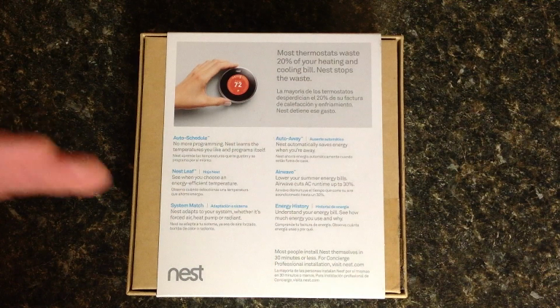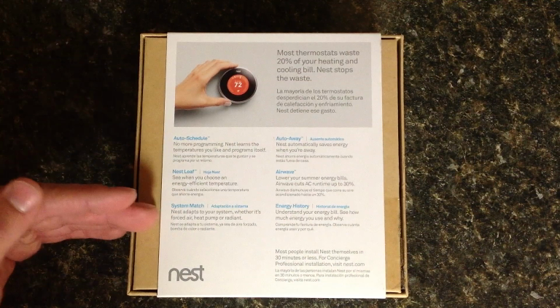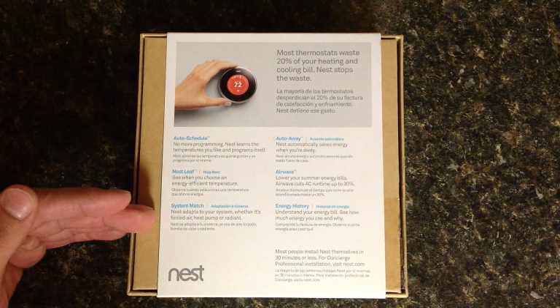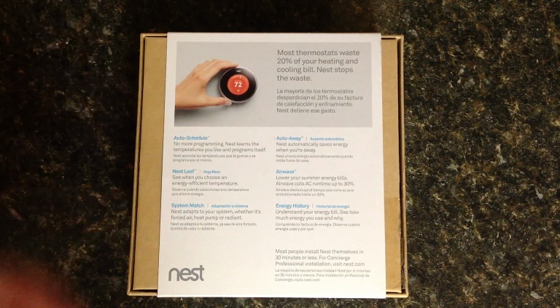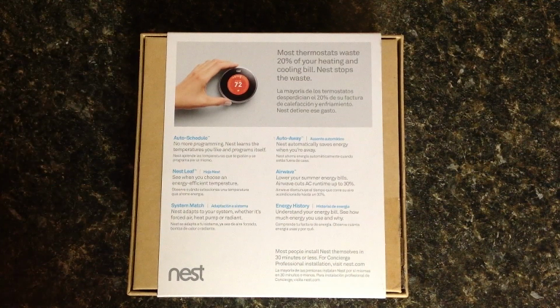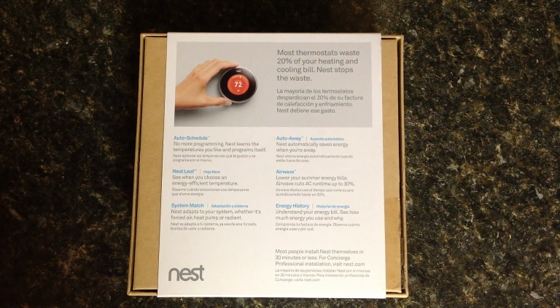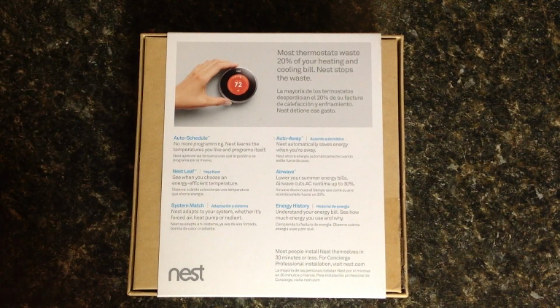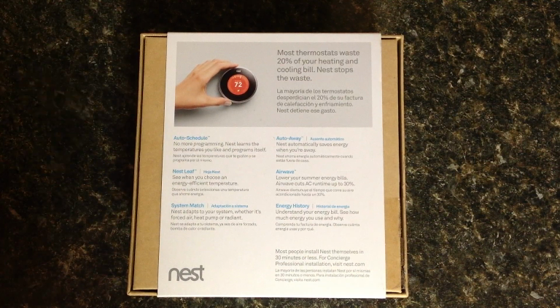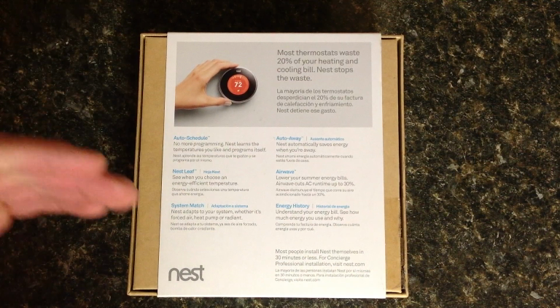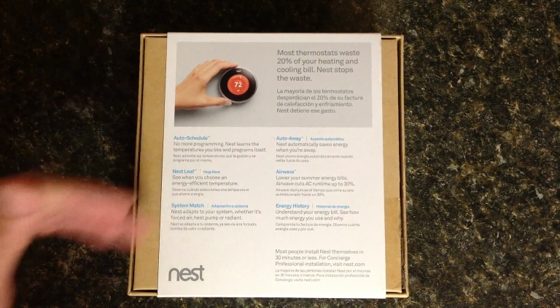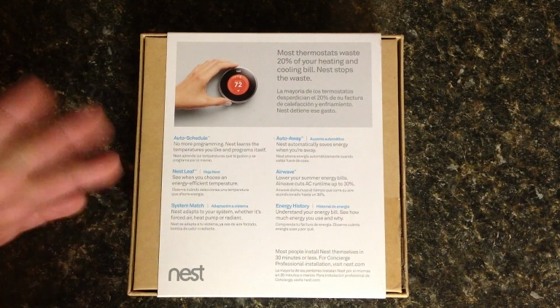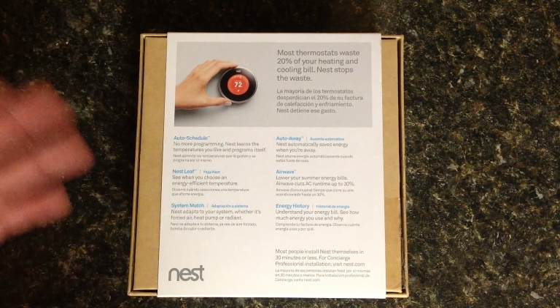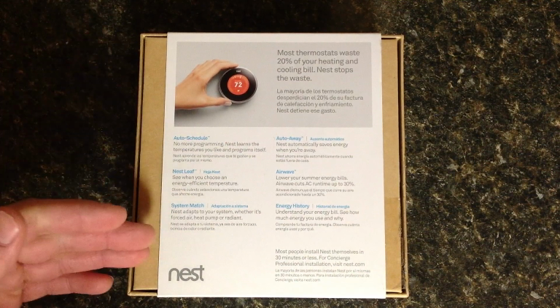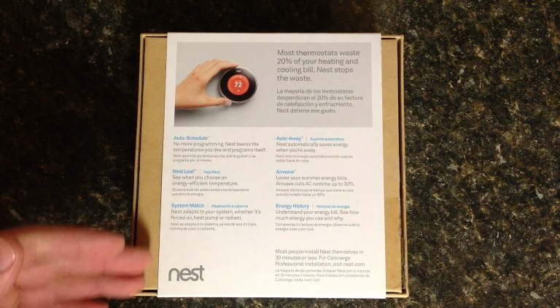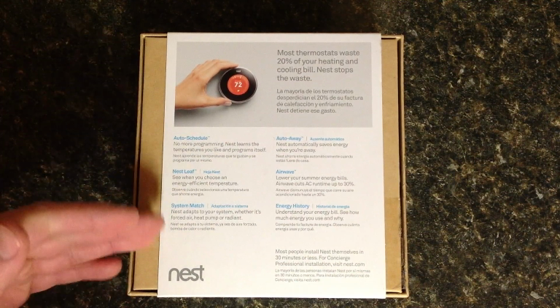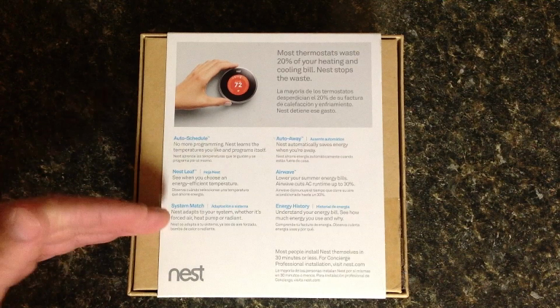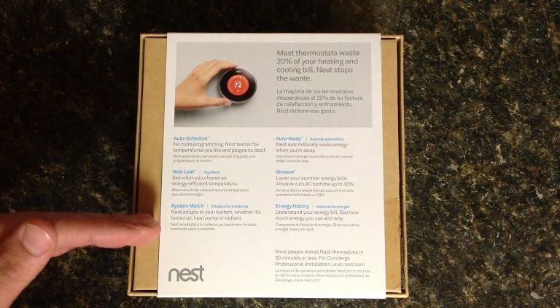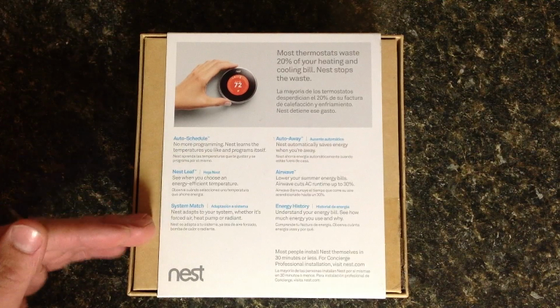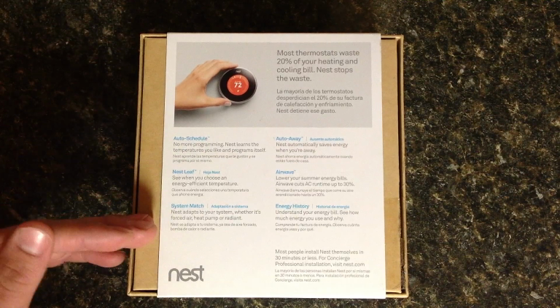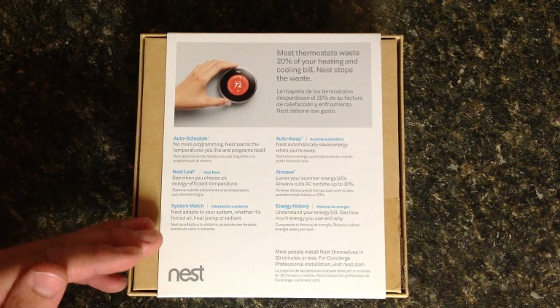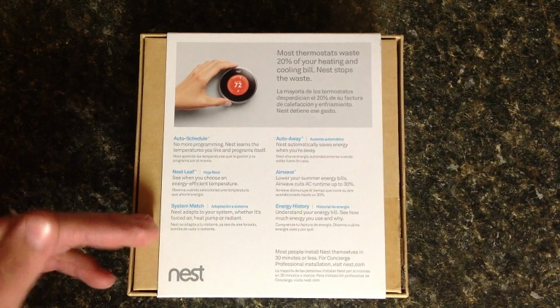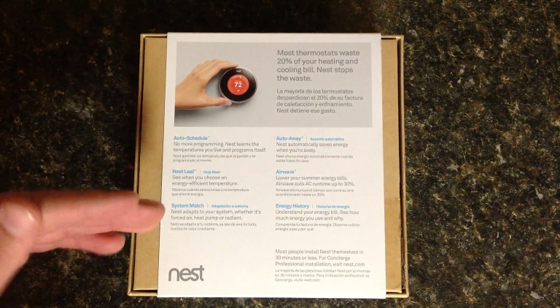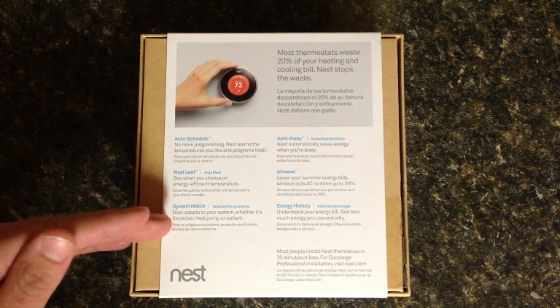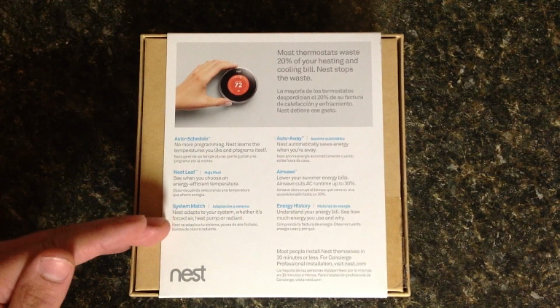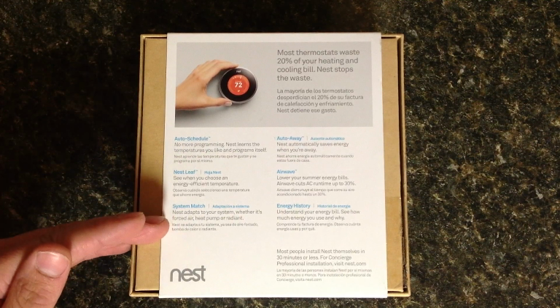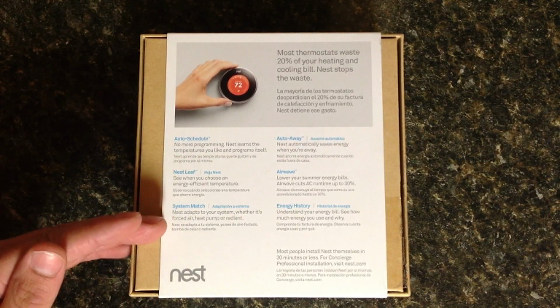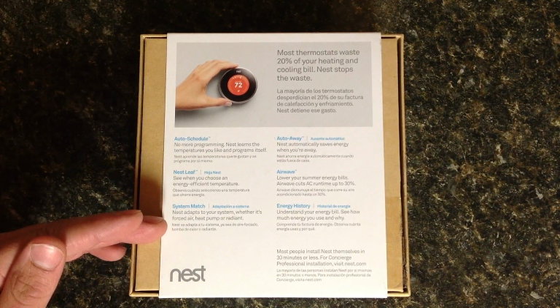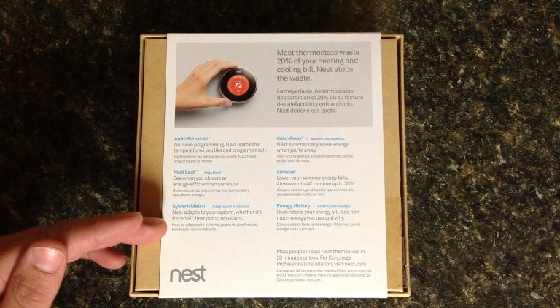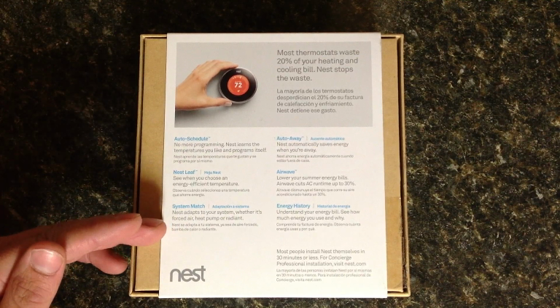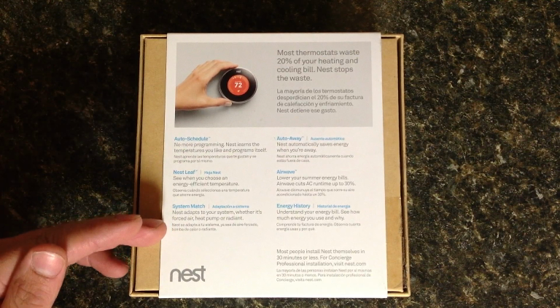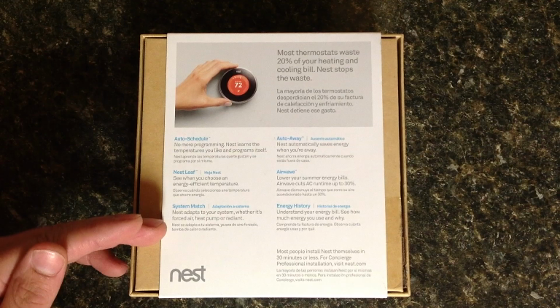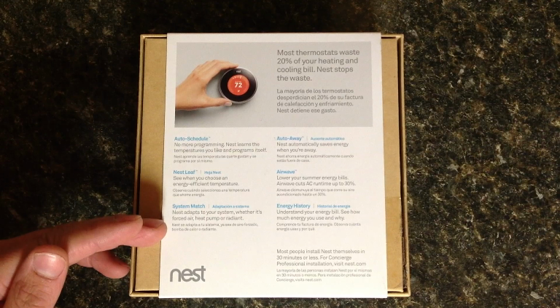System match - it matches to your system regardless of forced air, heat pump, or radiant heating. Pretty interesting. This works with, I believe, 95% of thermostats.